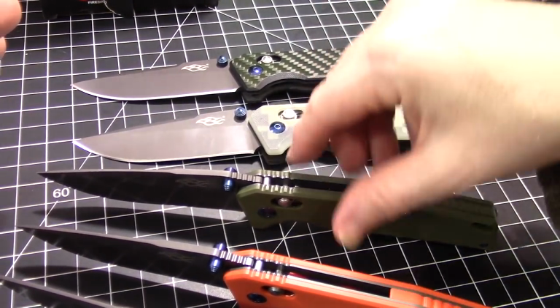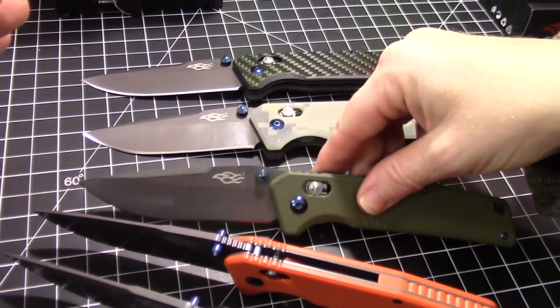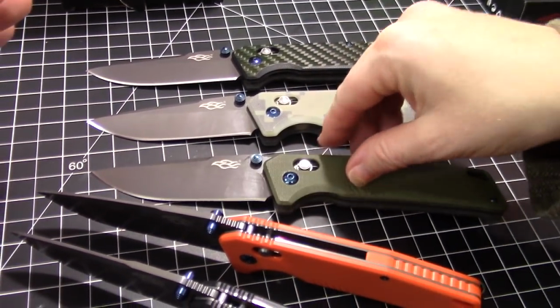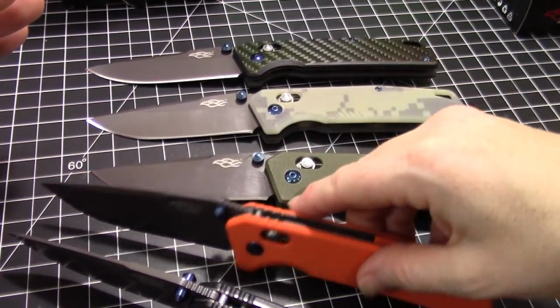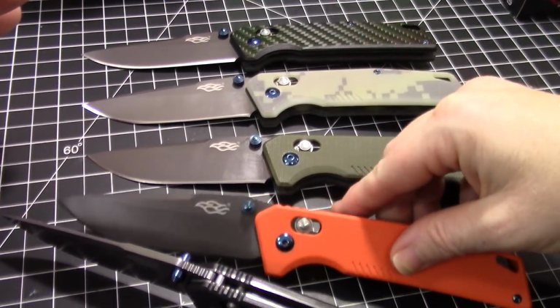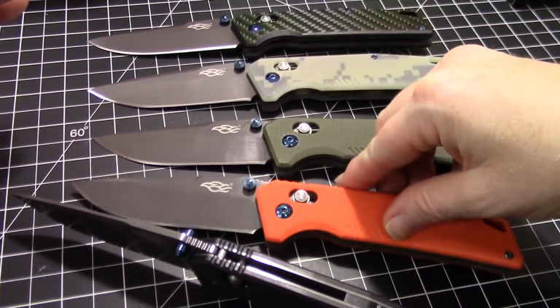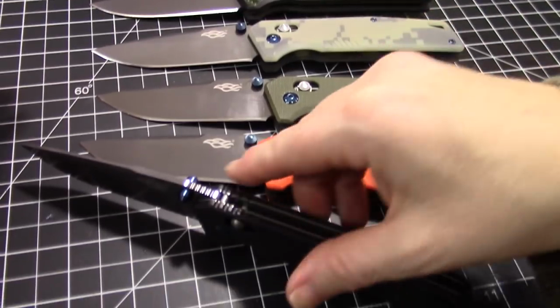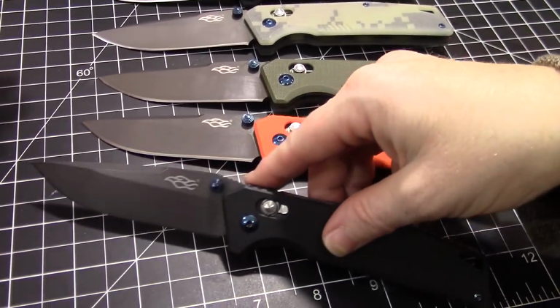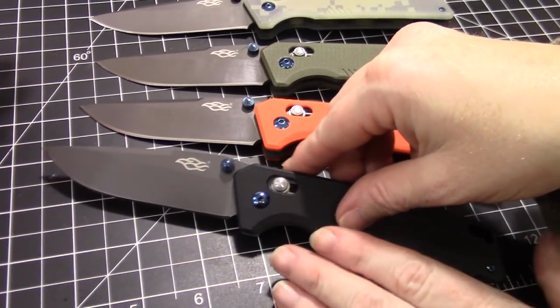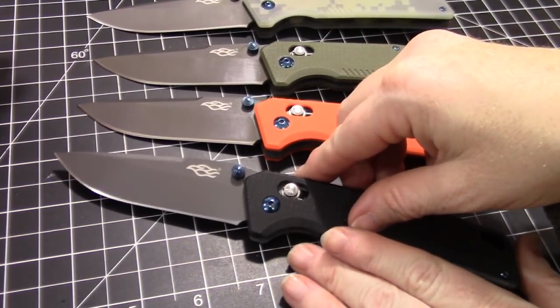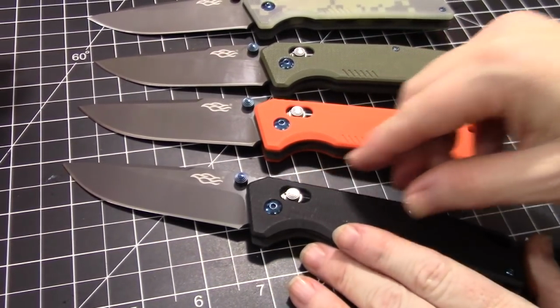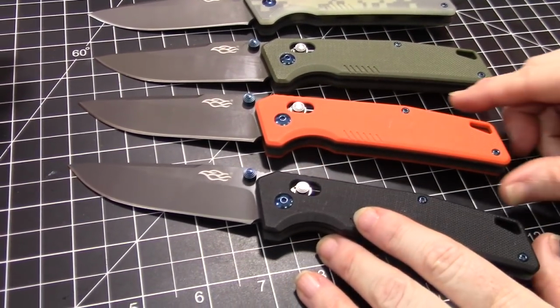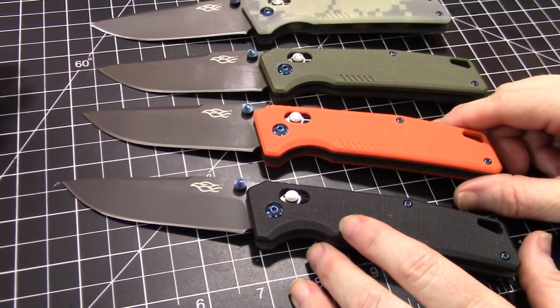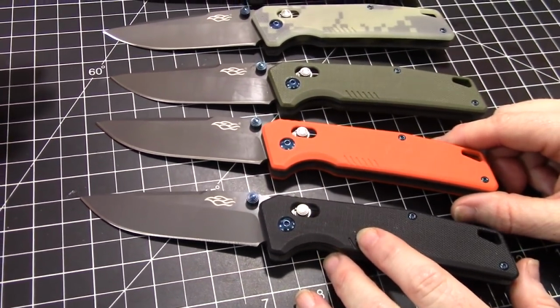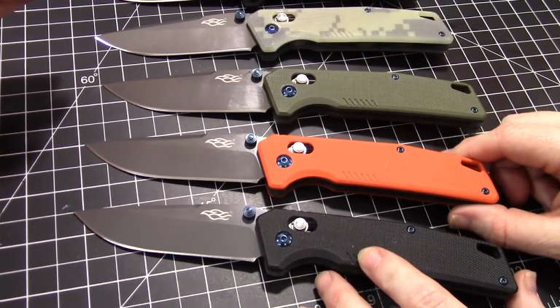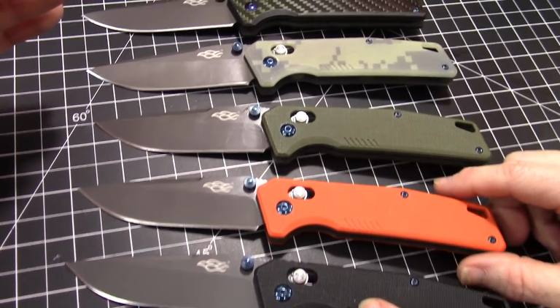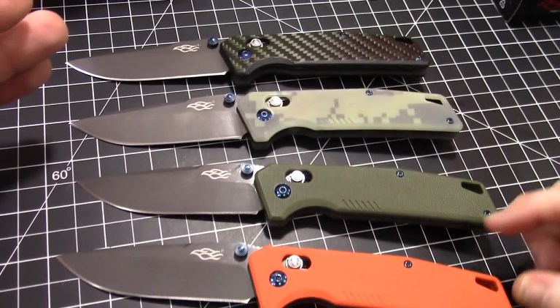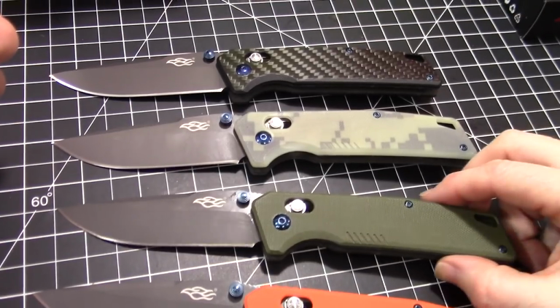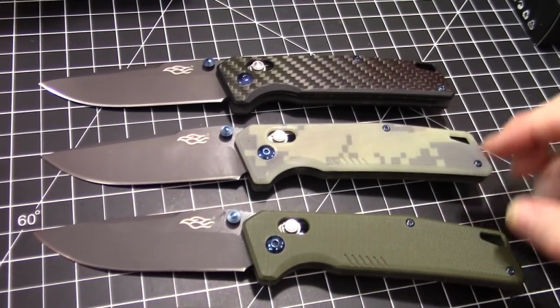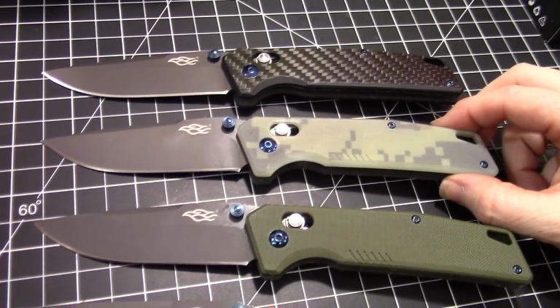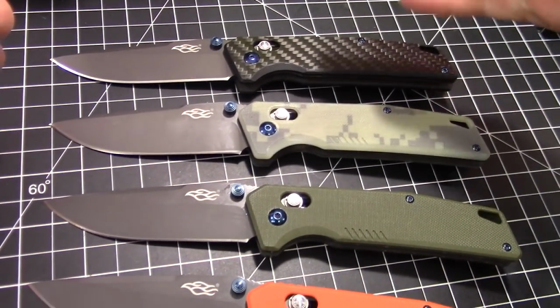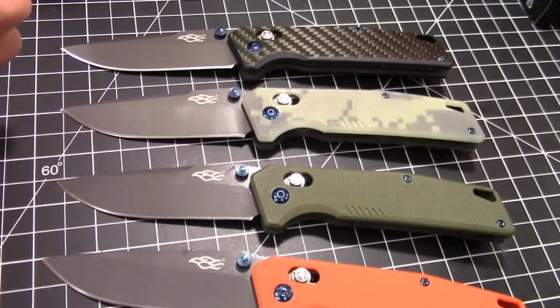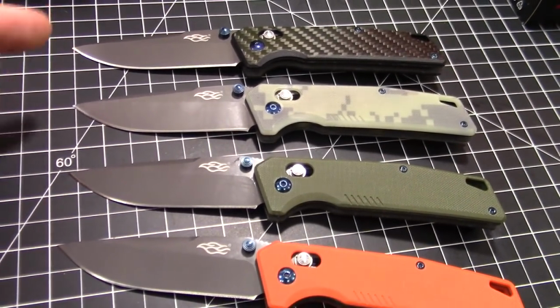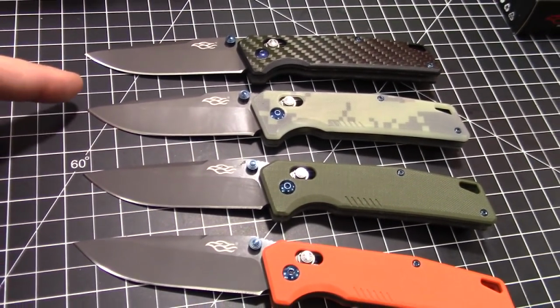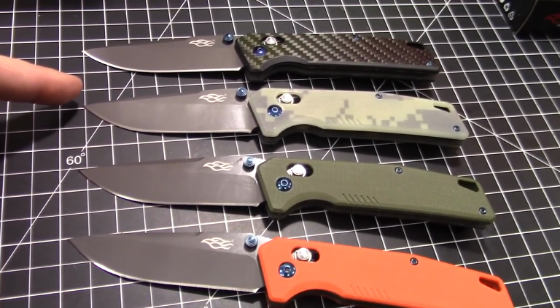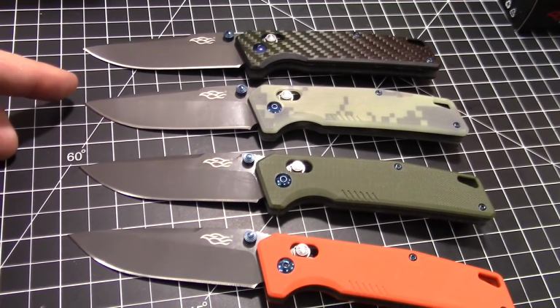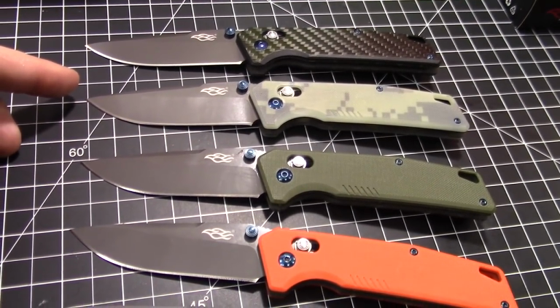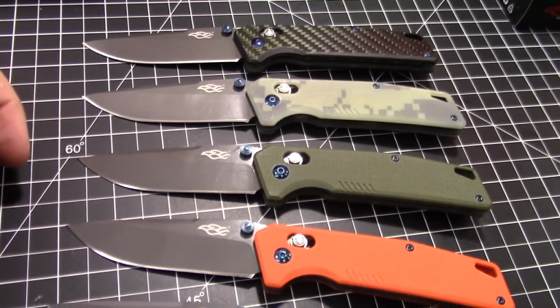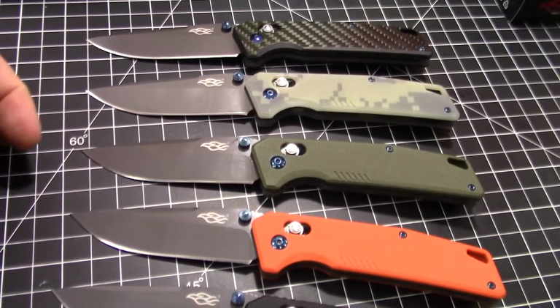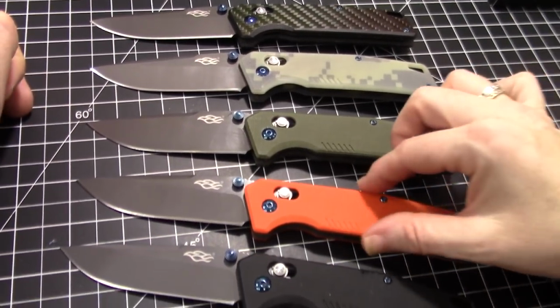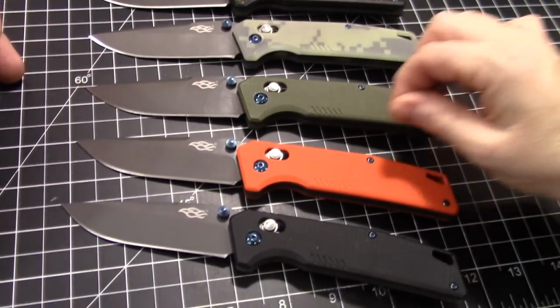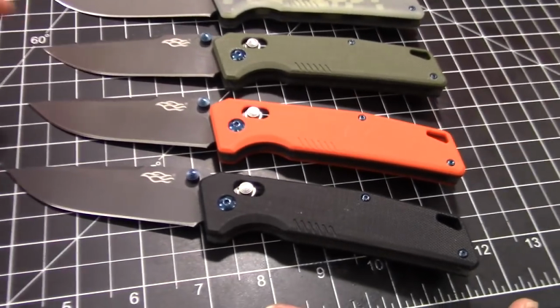We're talking about the Ganzo Firebird model 7603. New-ish at the time of this video. And we have one of every color — at the time of this video, this is all the colors they come in.